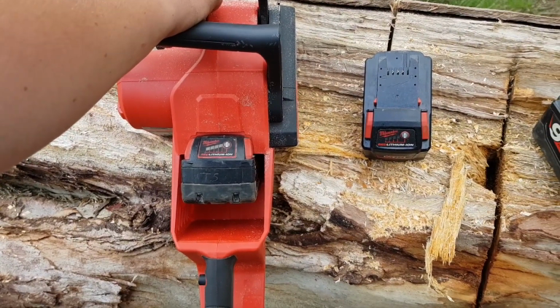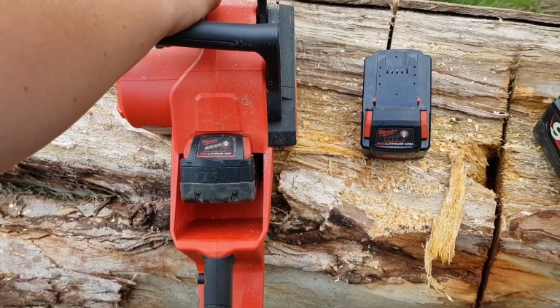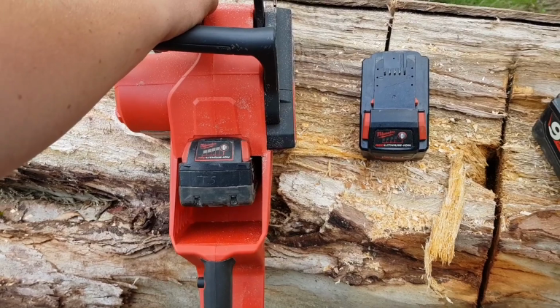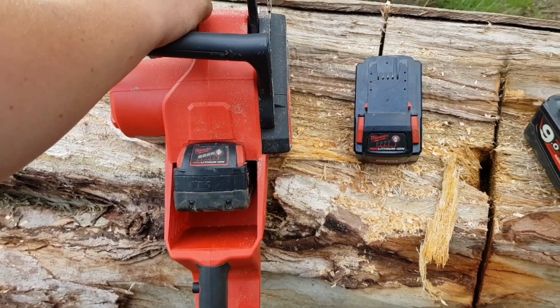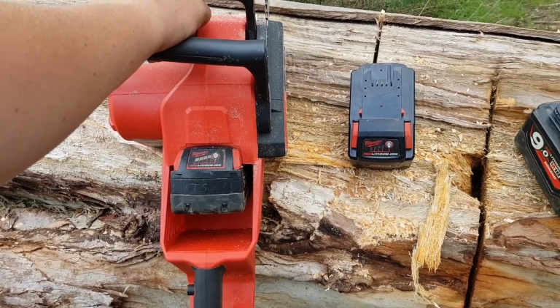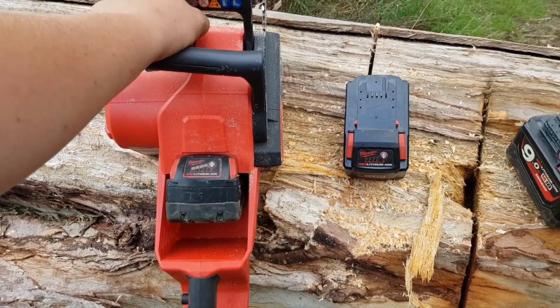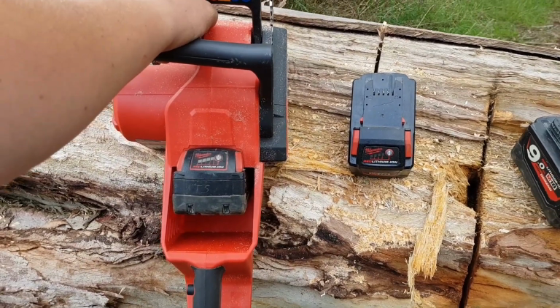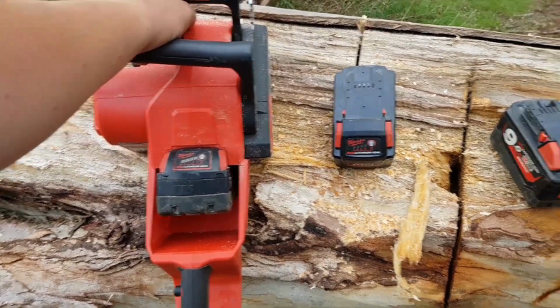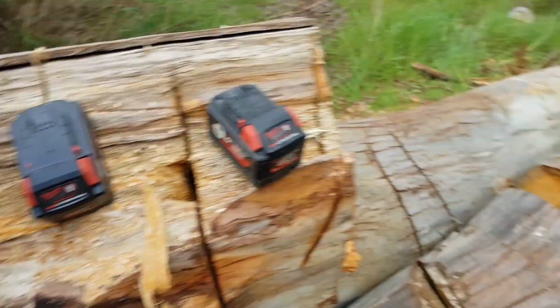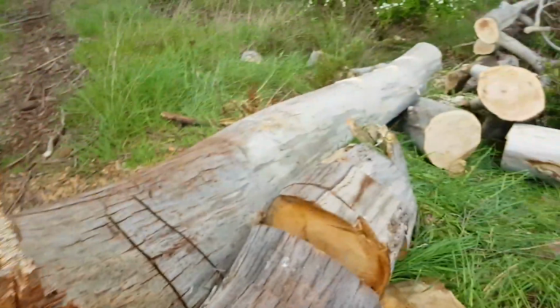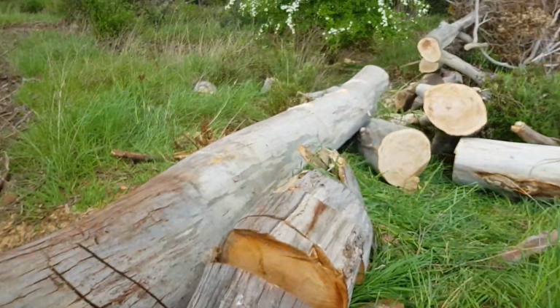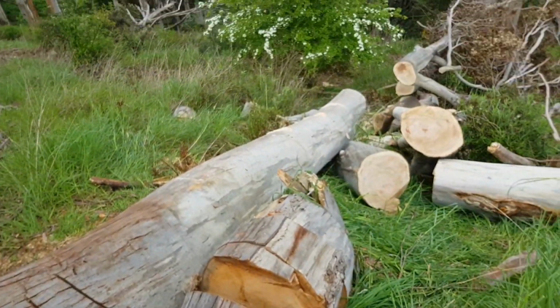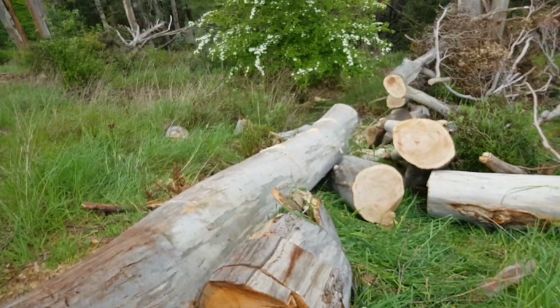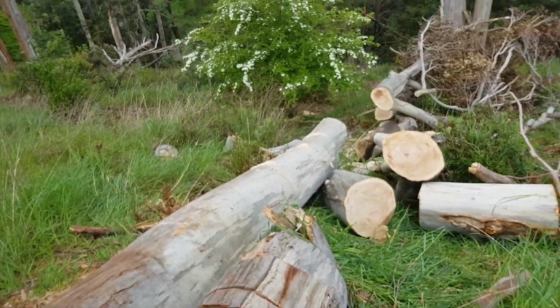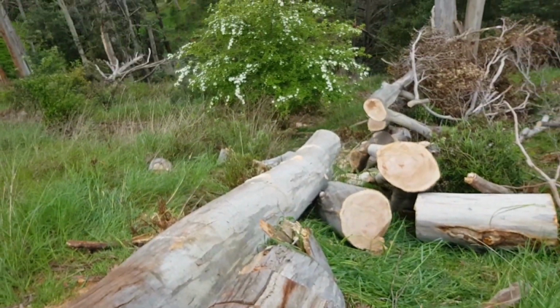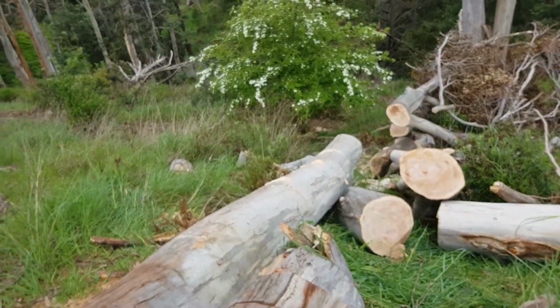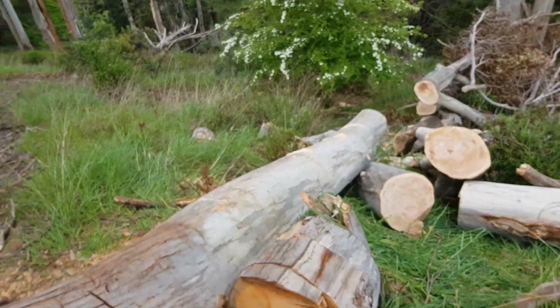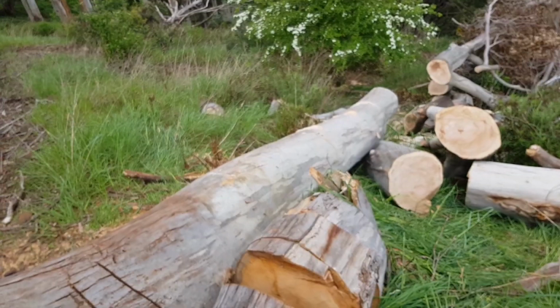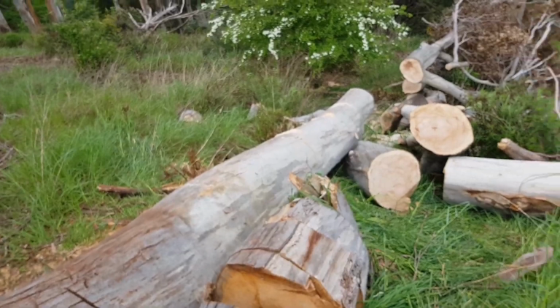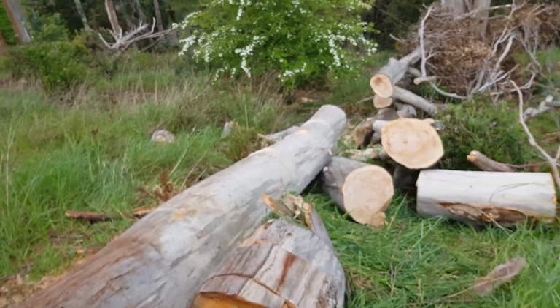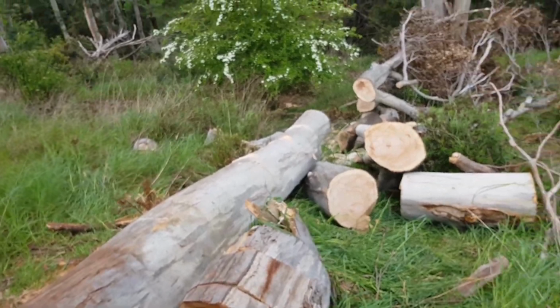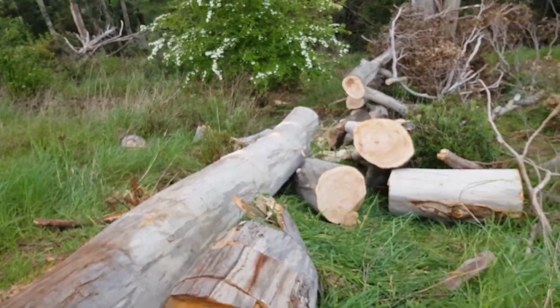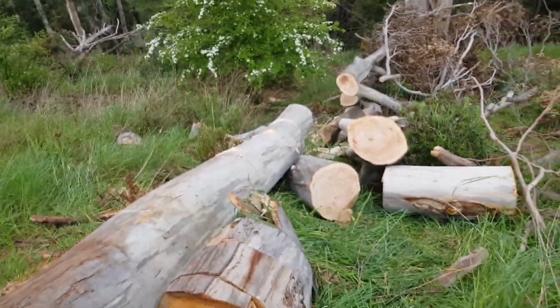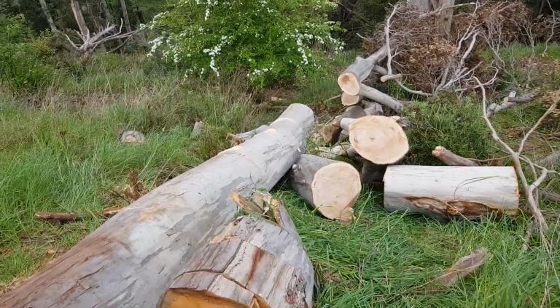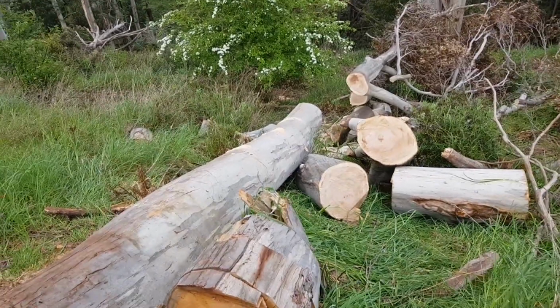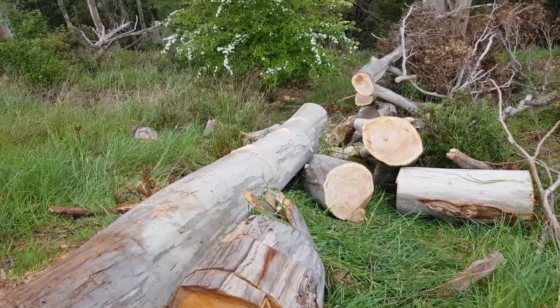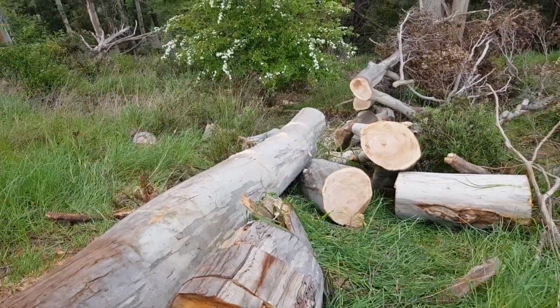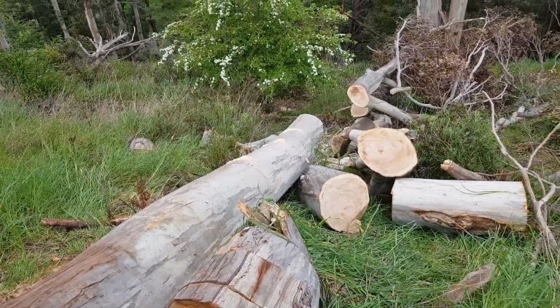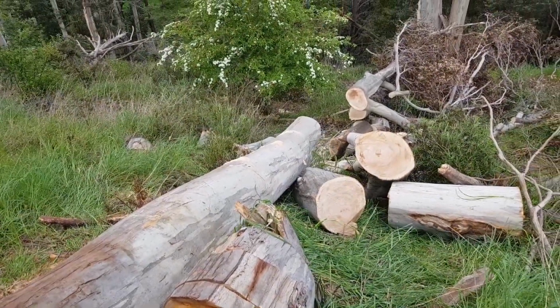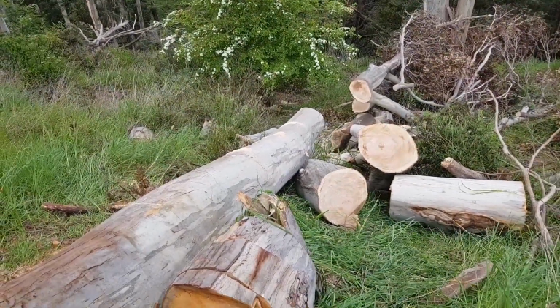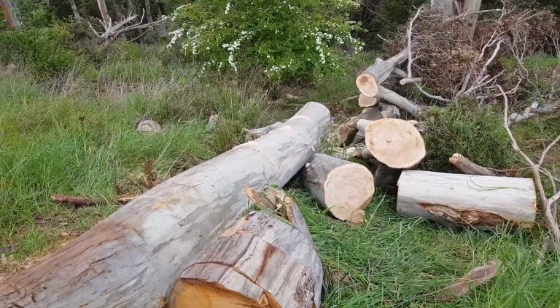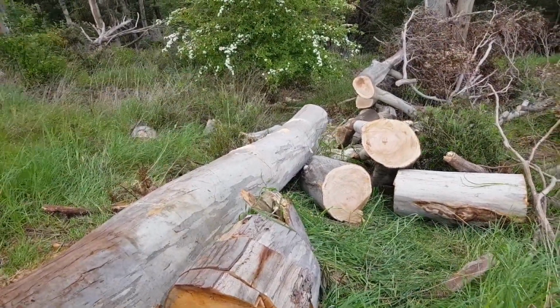It works well for doing stuff 6, 8, 10 inches in diameter, 12, 14, 16, 18 inches in diameter.